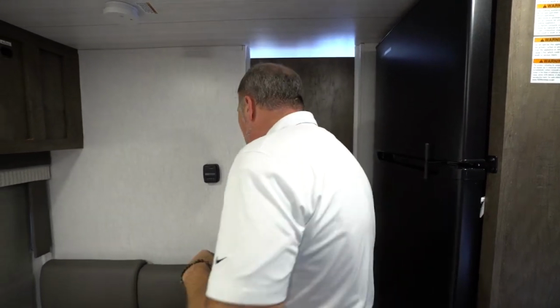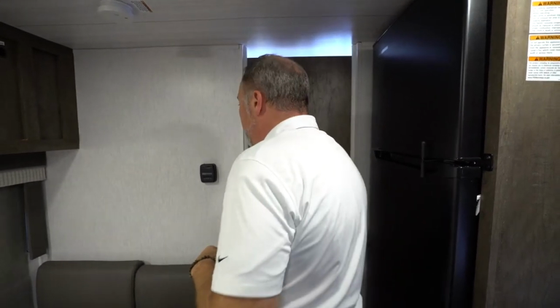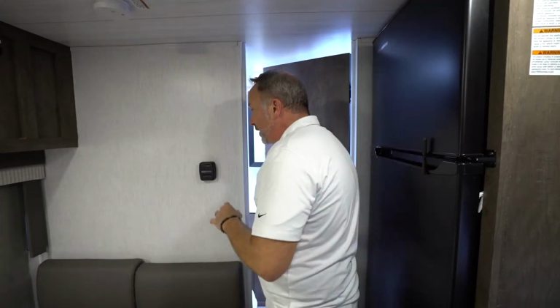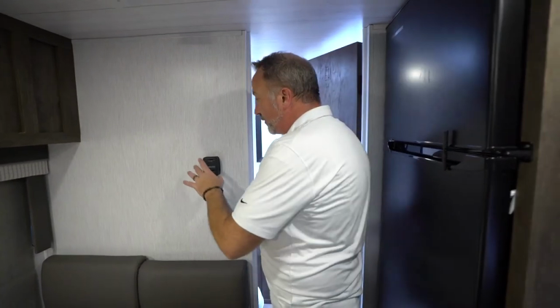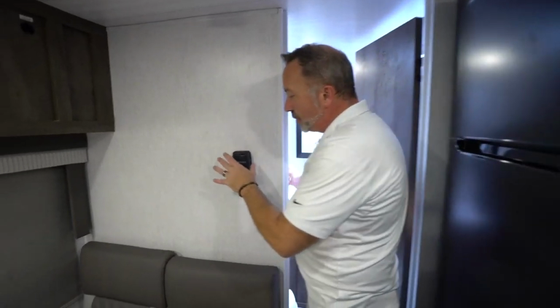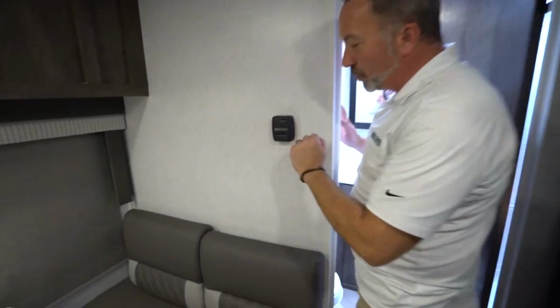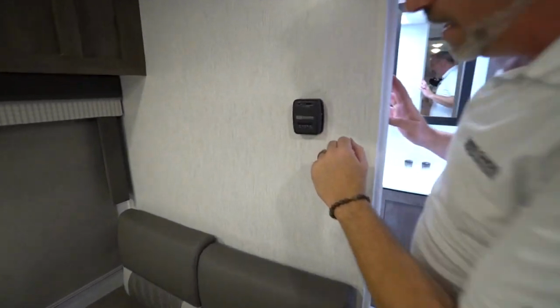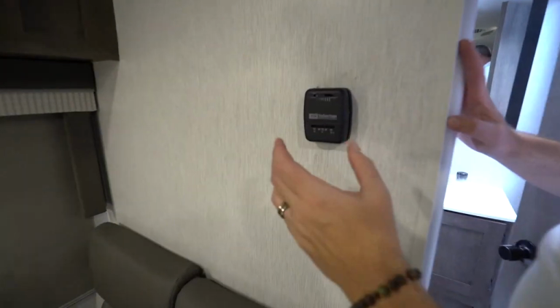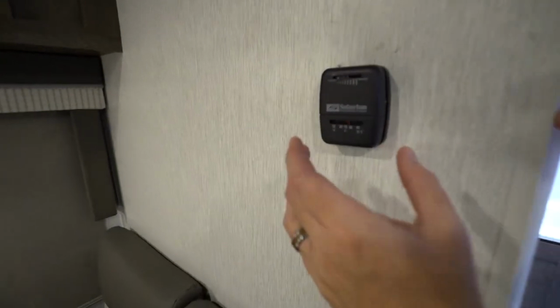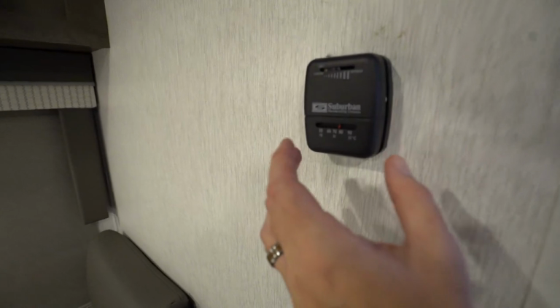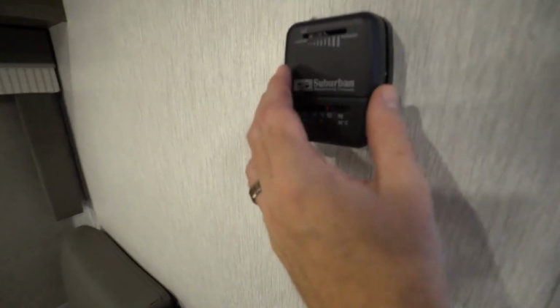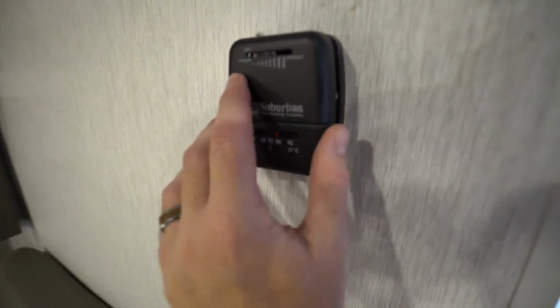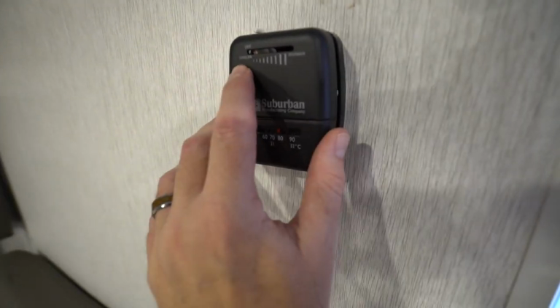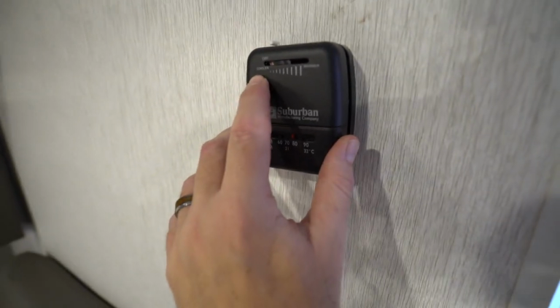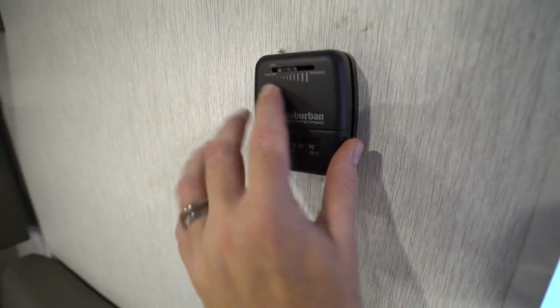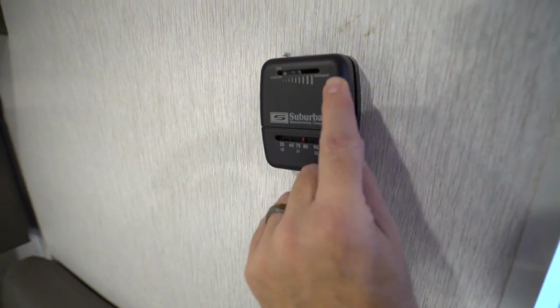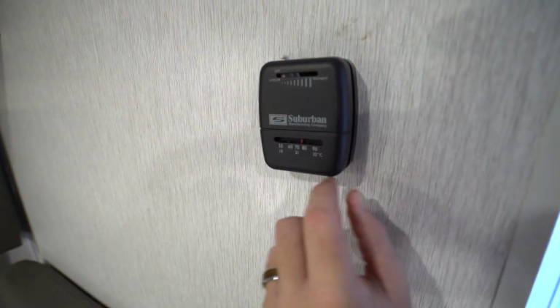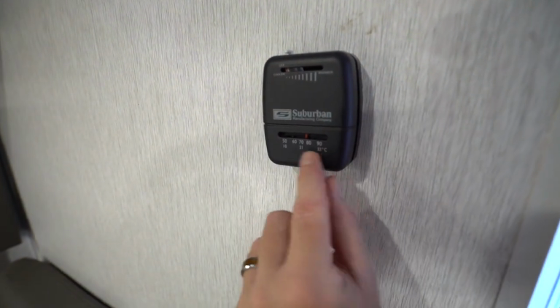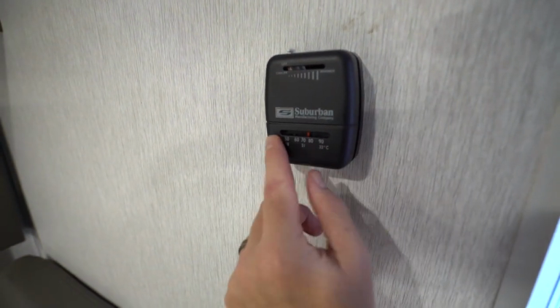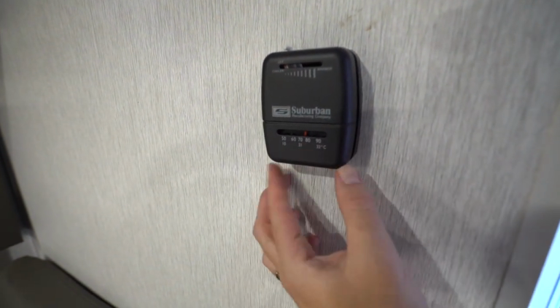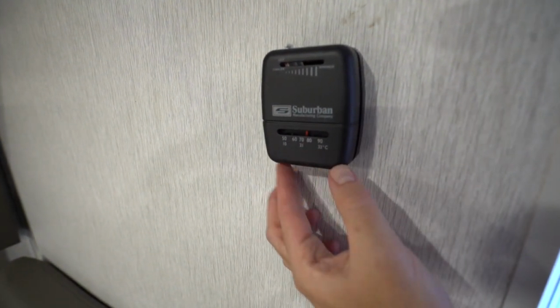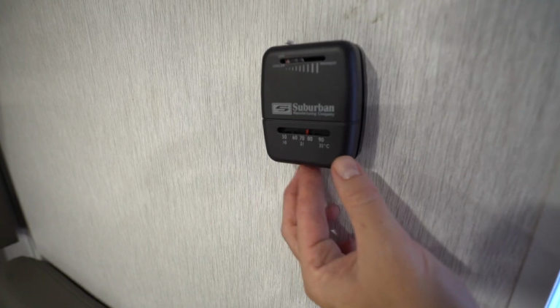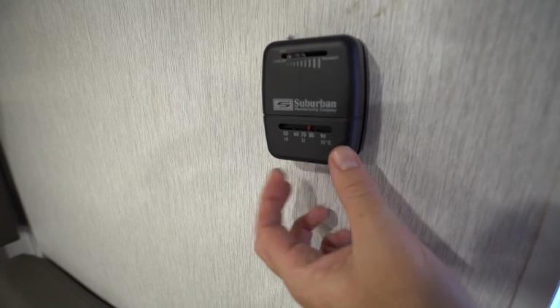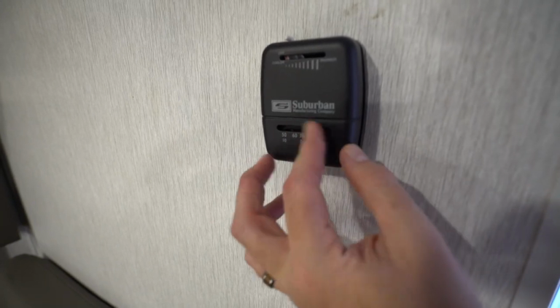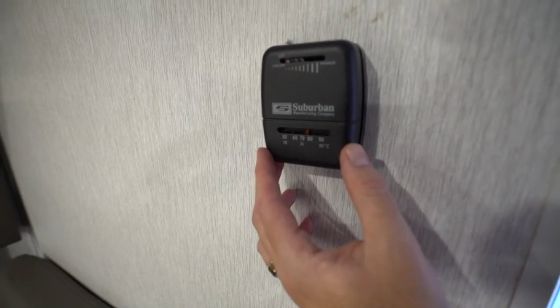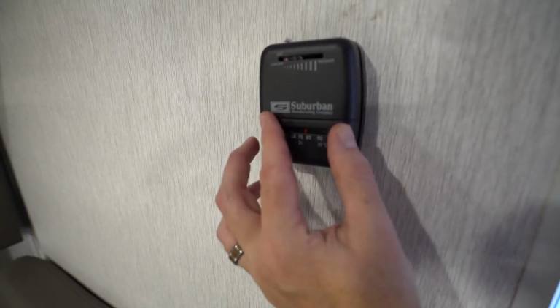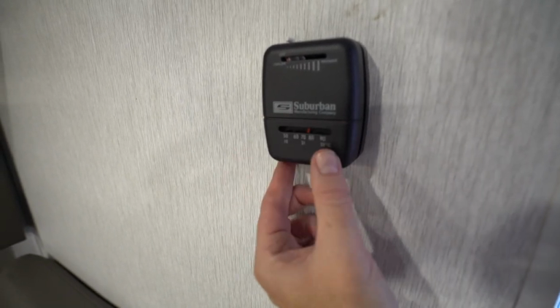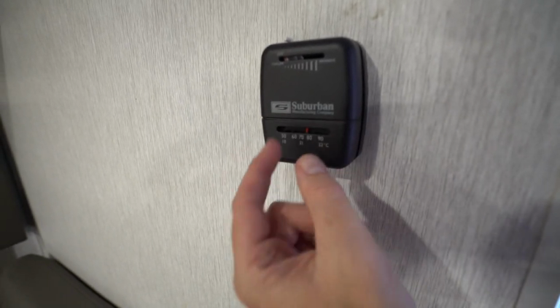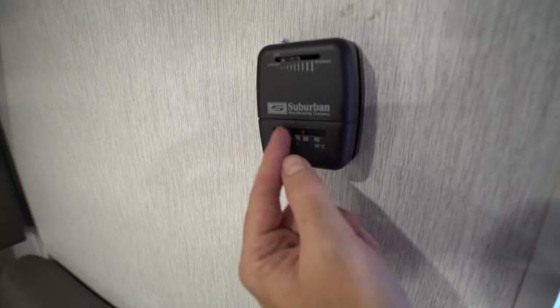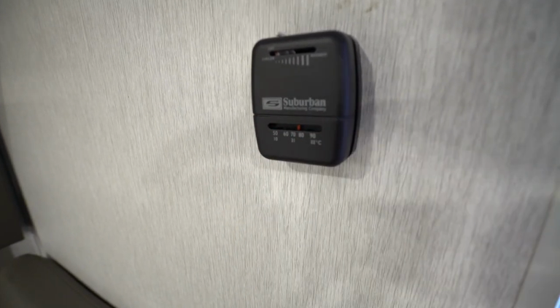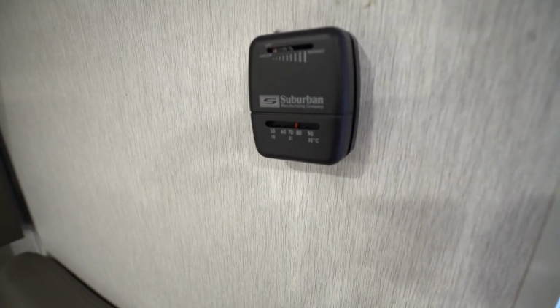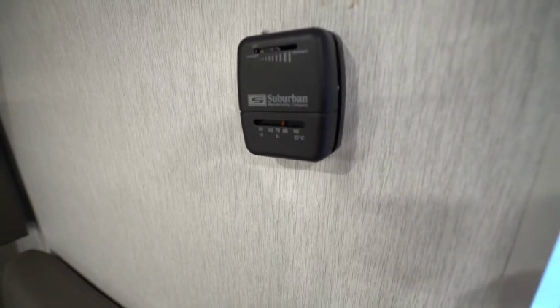You've got your Suburban furnace controls right here — pretty simple to operate. Cooler to warmer, and down here is your temperature gauge that lets you know the sliding gauge and how warm it is.